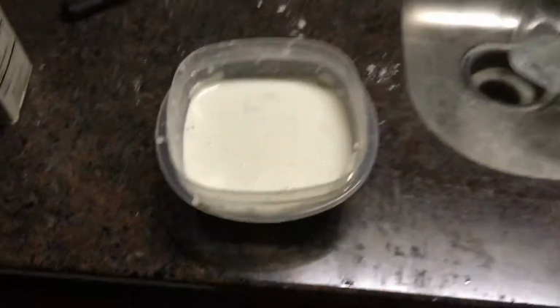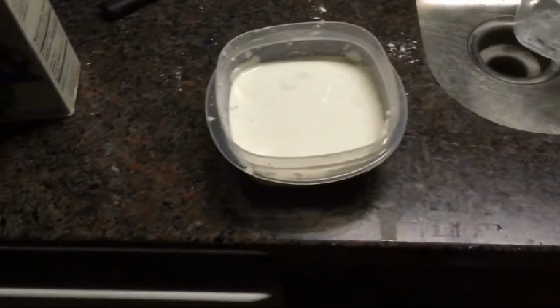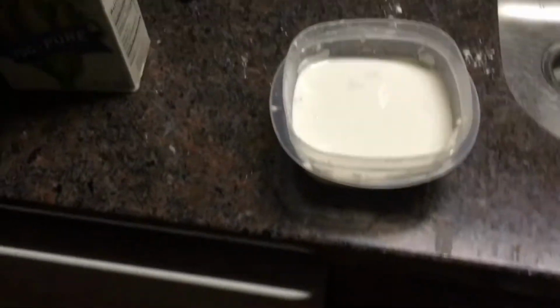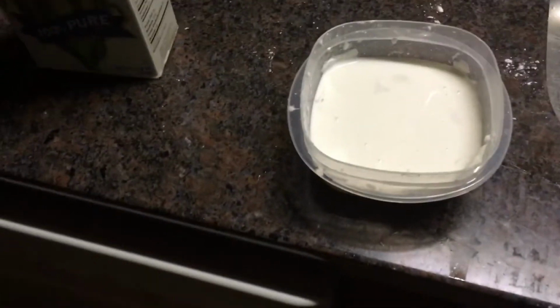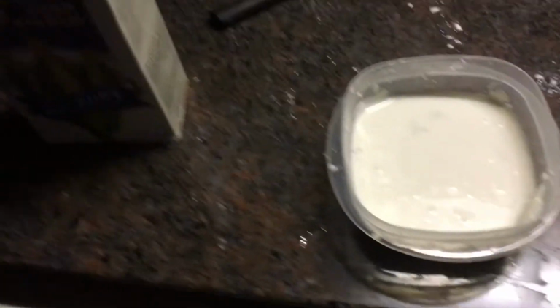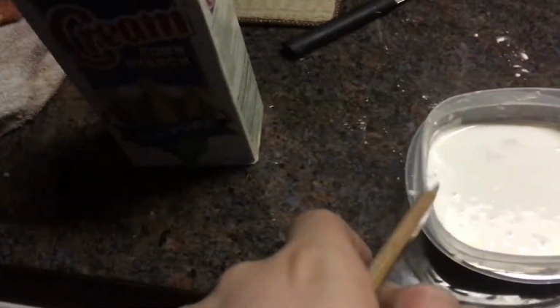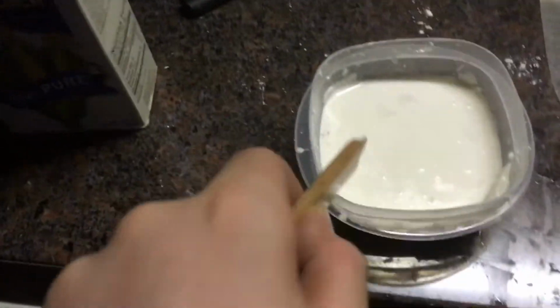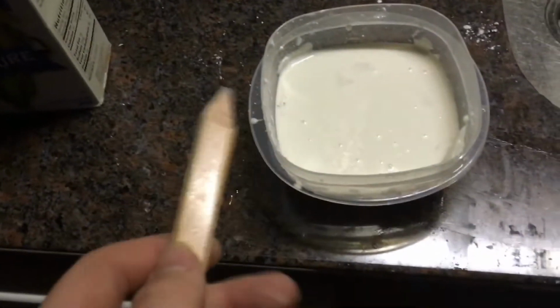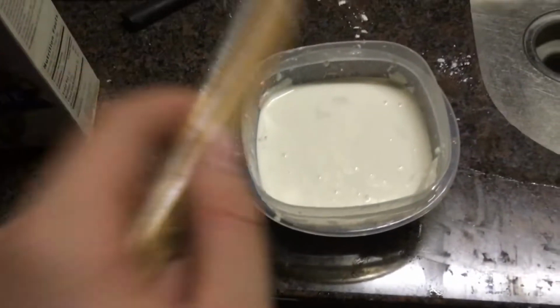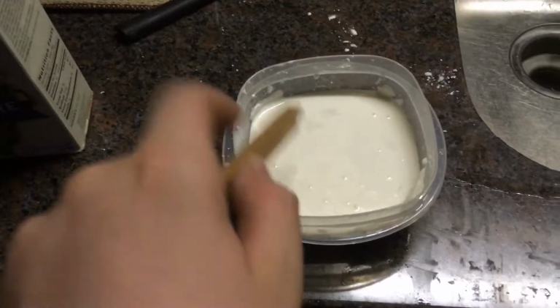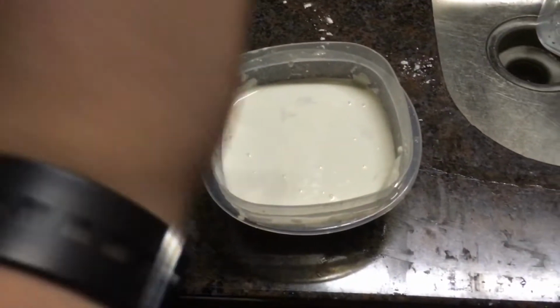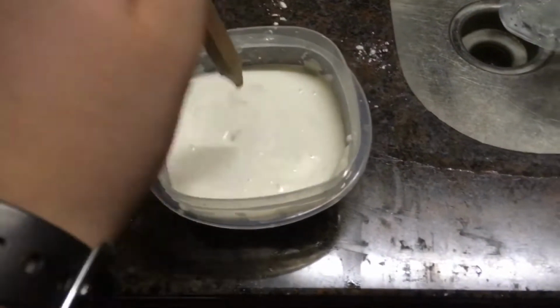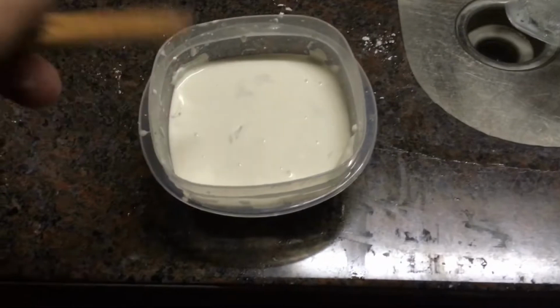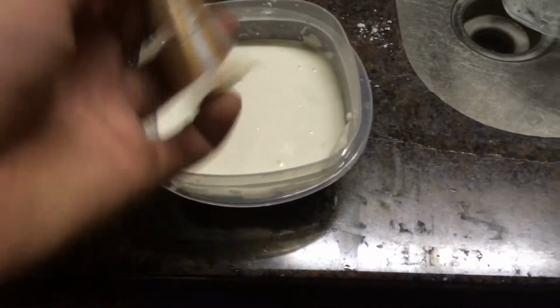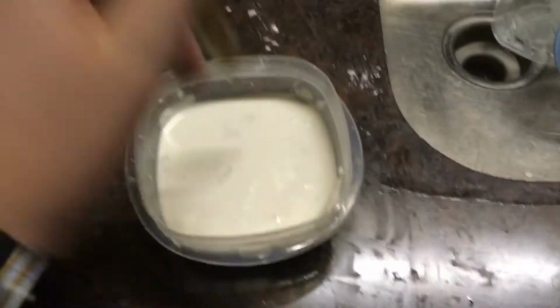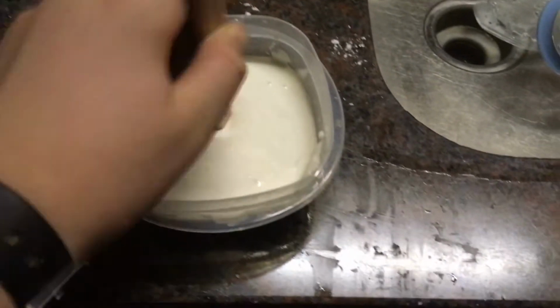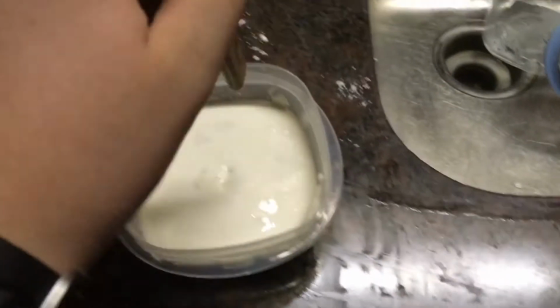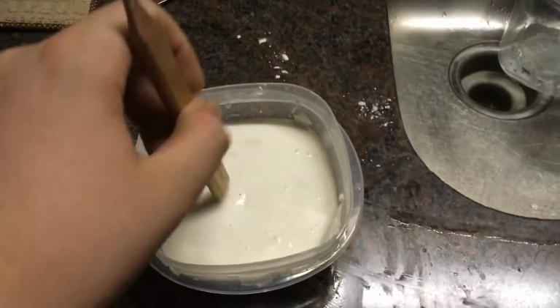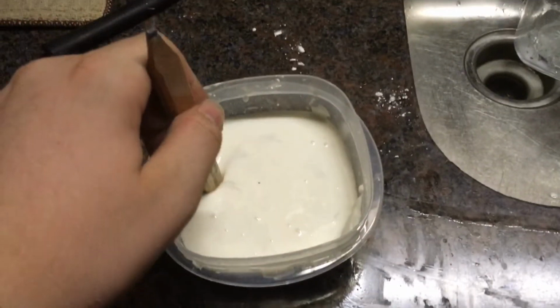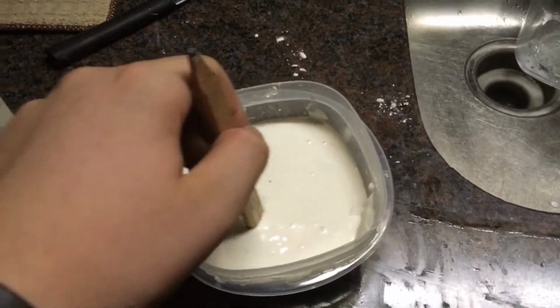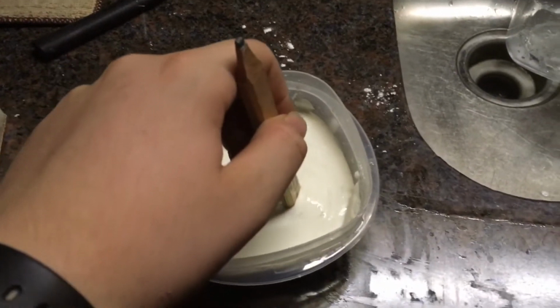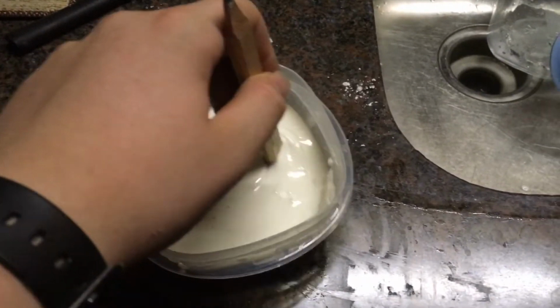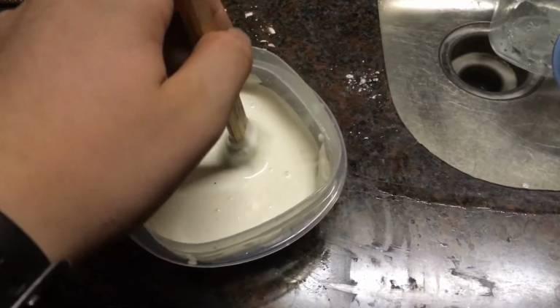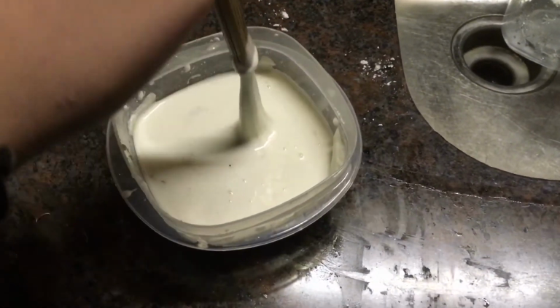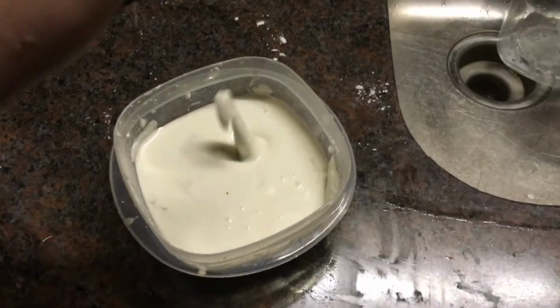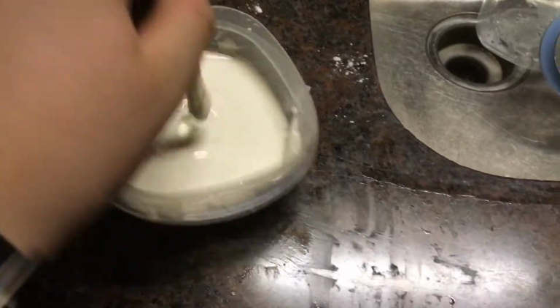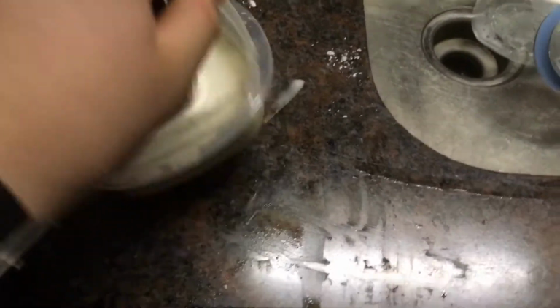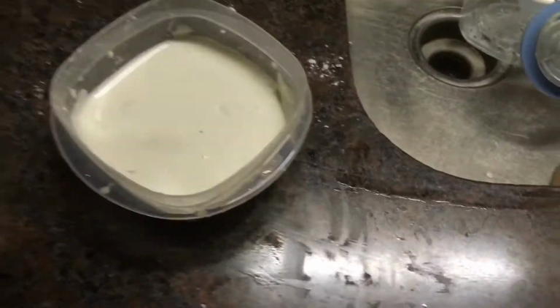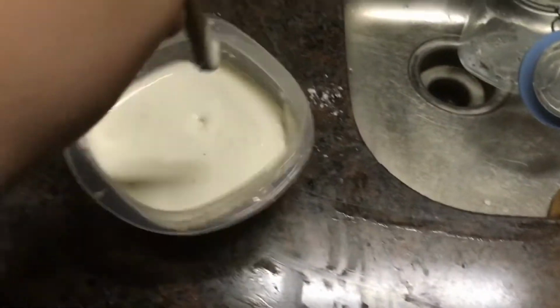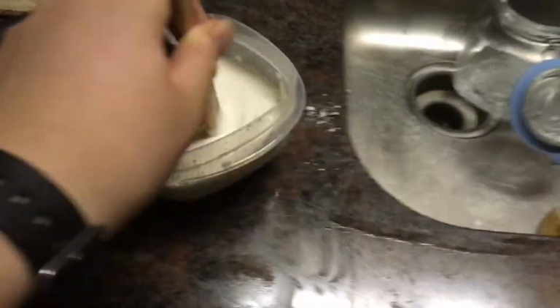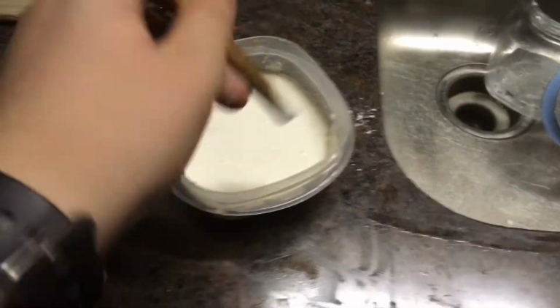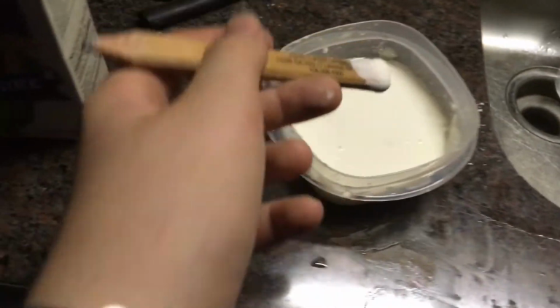What's up? We are doing an experiment with Oobleck. This is Oobleck. It's a liquid when you go slow, but when you go fast, it's a solid.